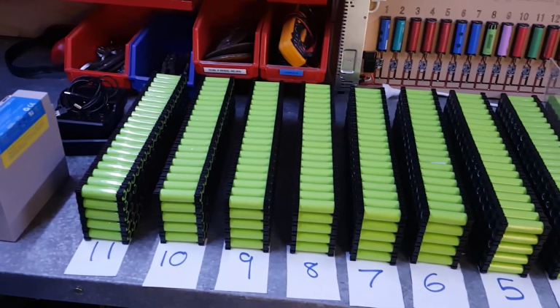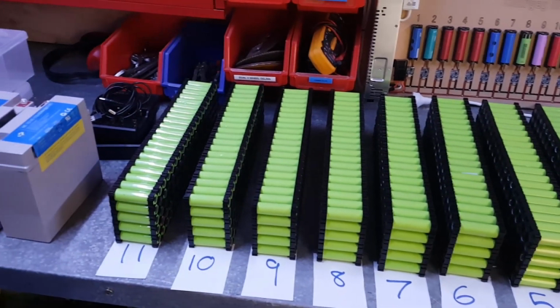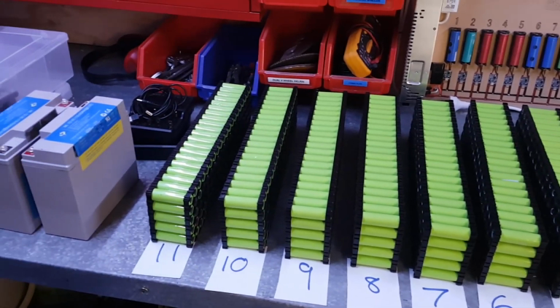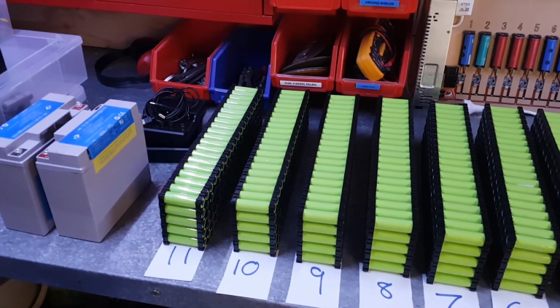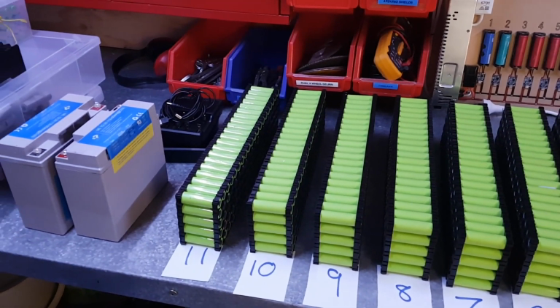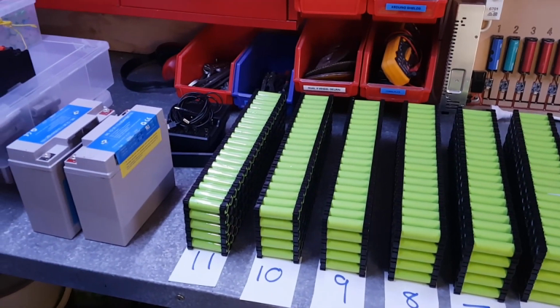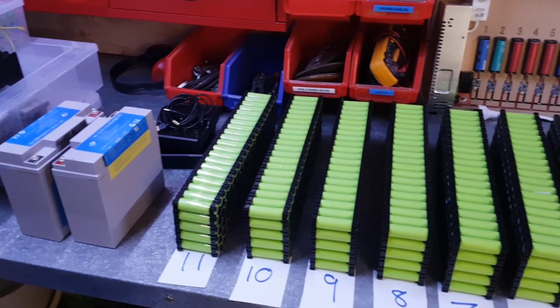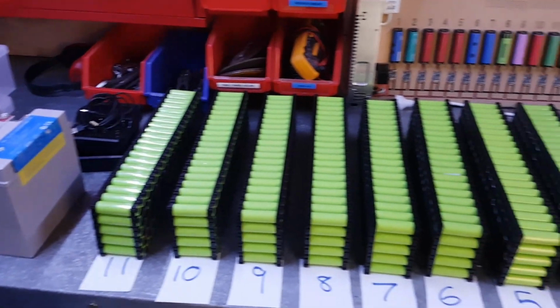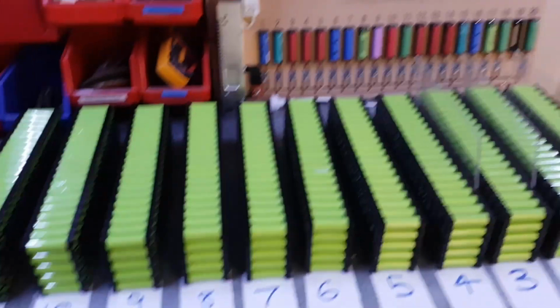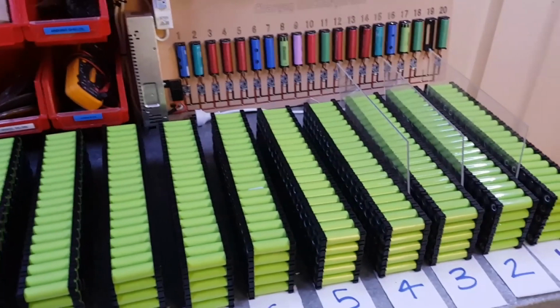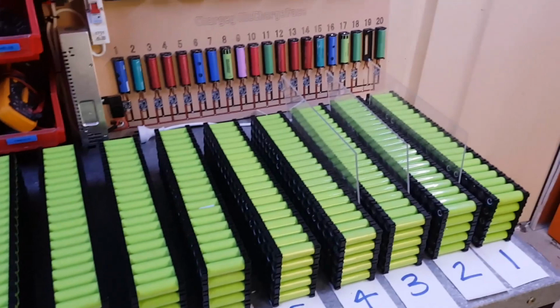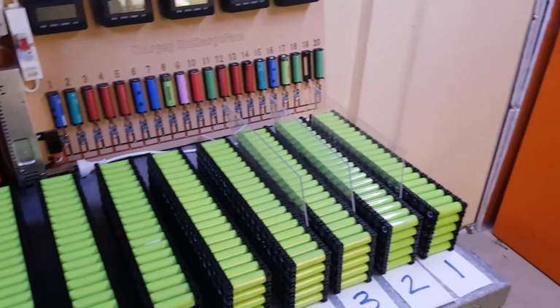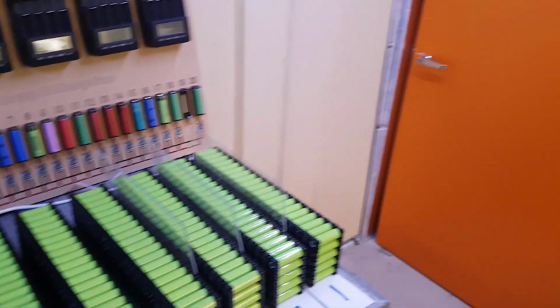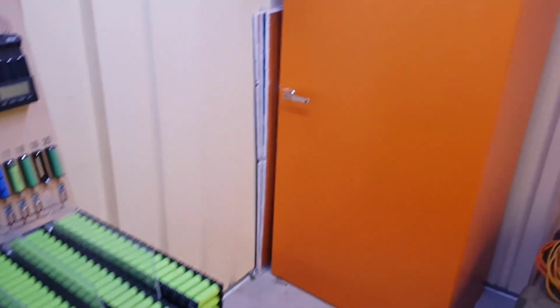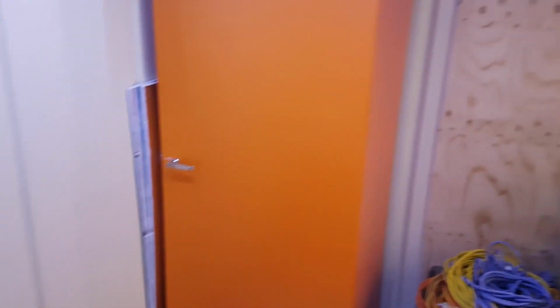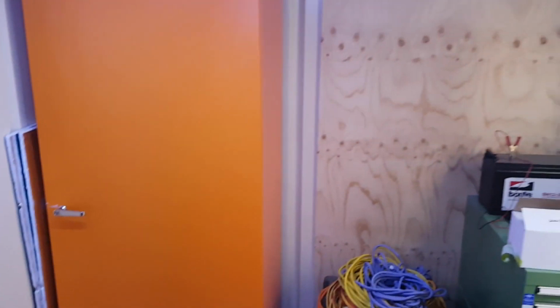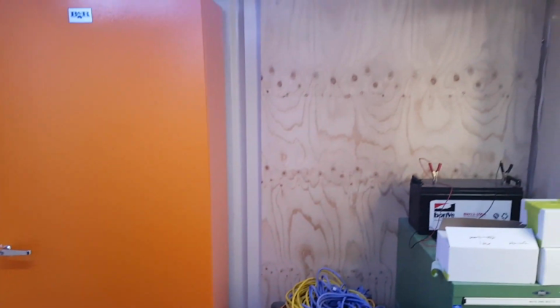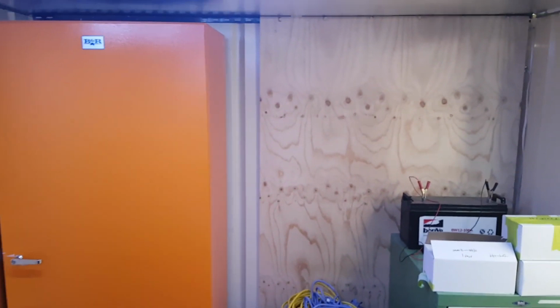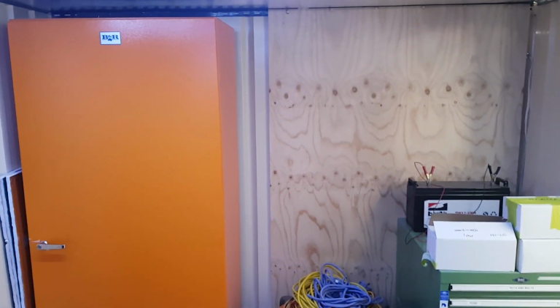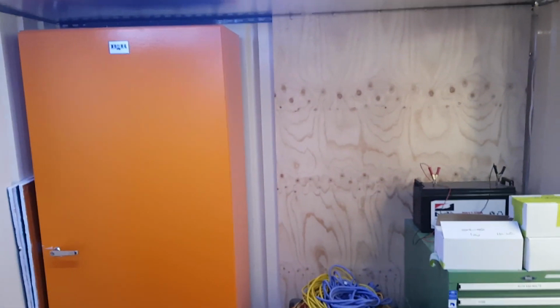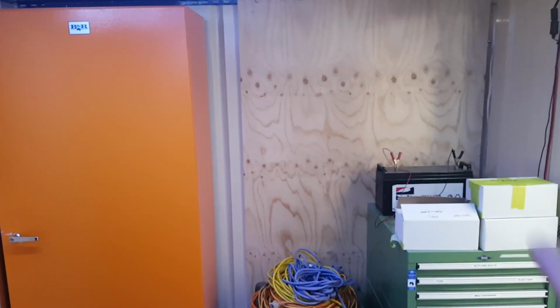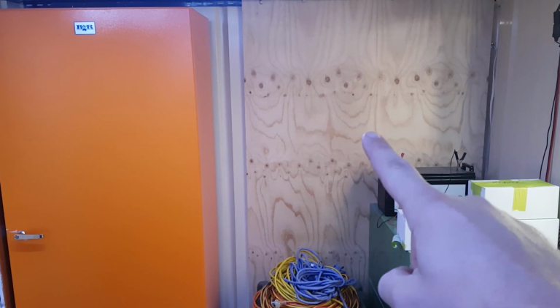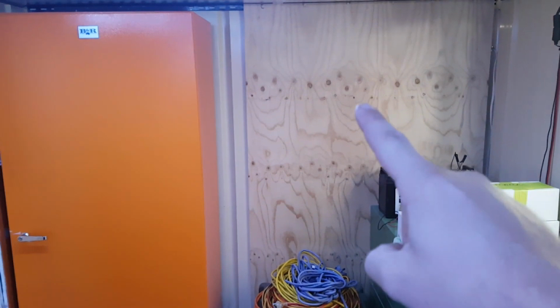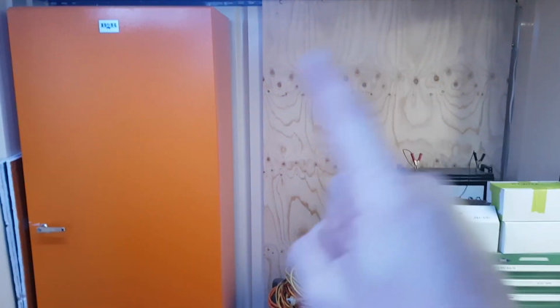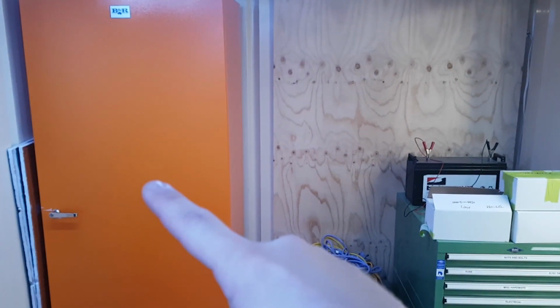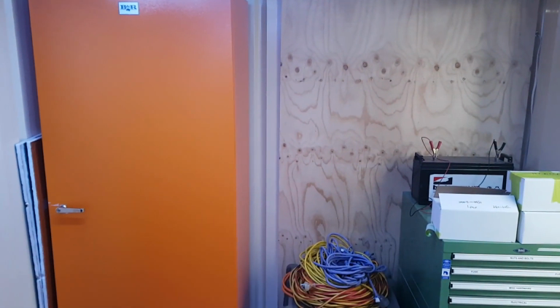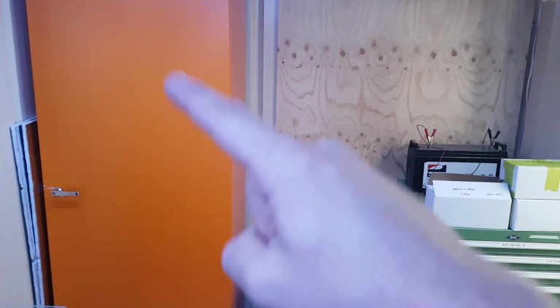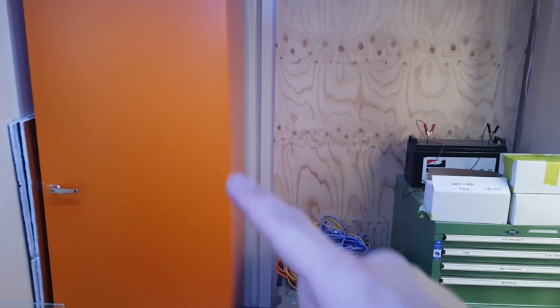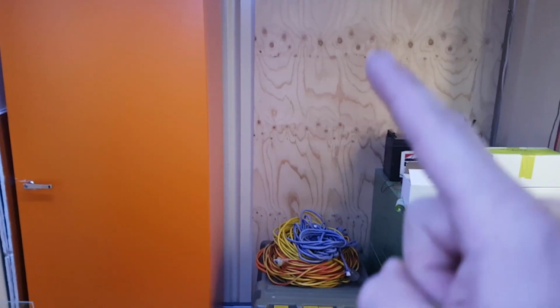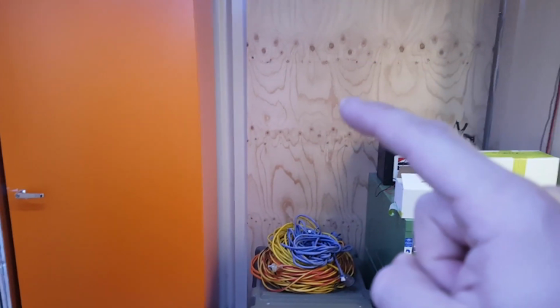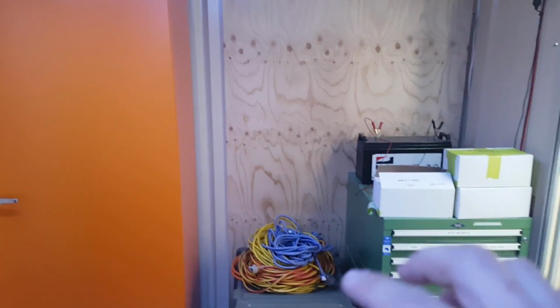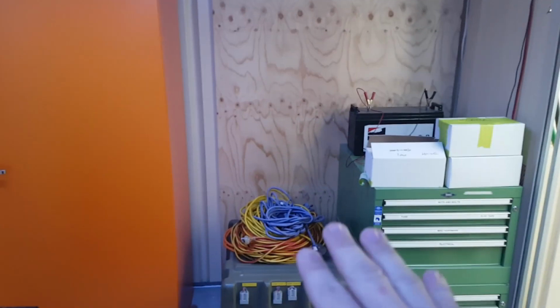I've got all the cells down here — one through to eleven on the bench, and twelve, thirteen, fourteen are inside, just finishing them off. This is where all the magic is going to happen. Hopefully you can see it — we've got a bit of structural ply here and we've got a BNR cabinet to house our batteries.